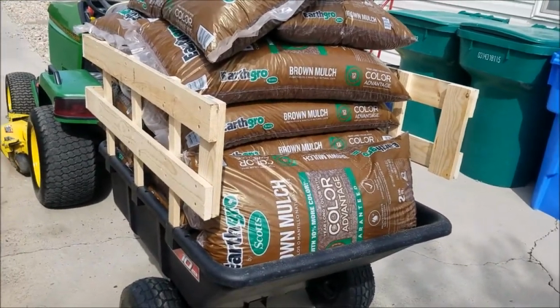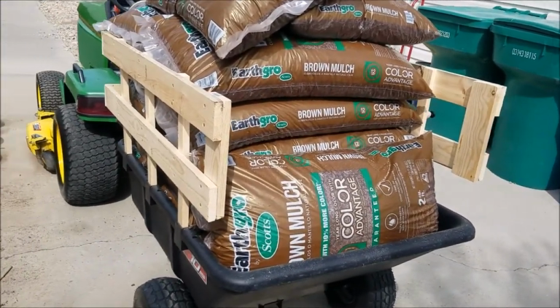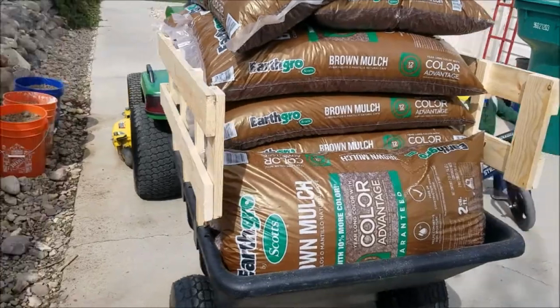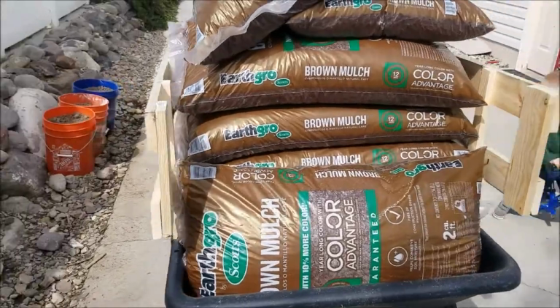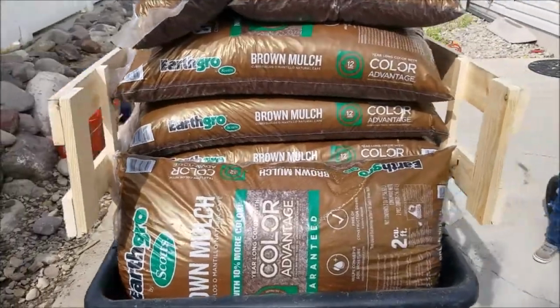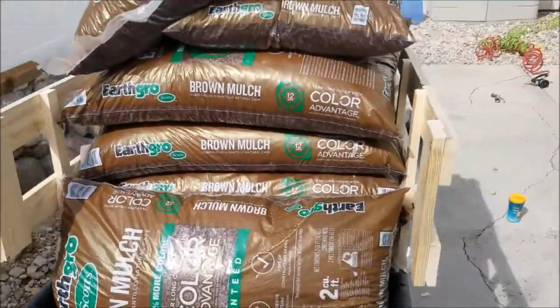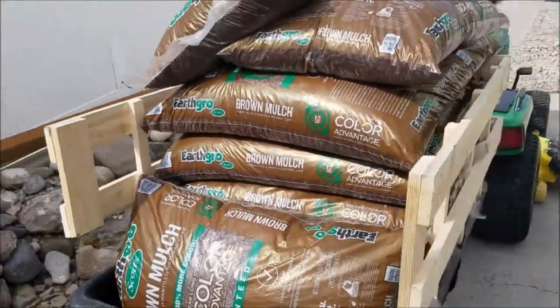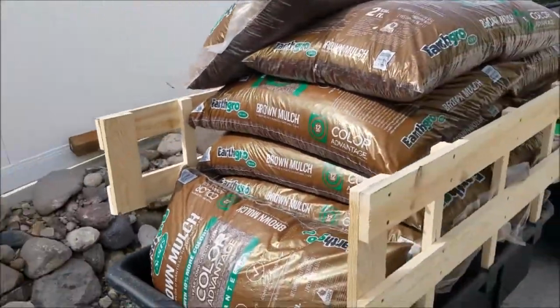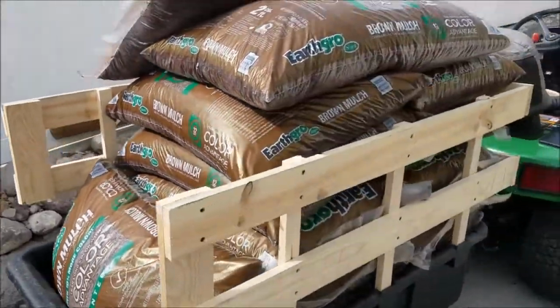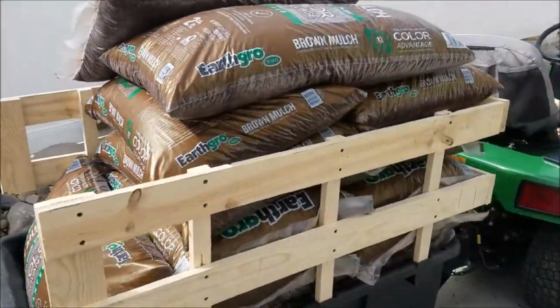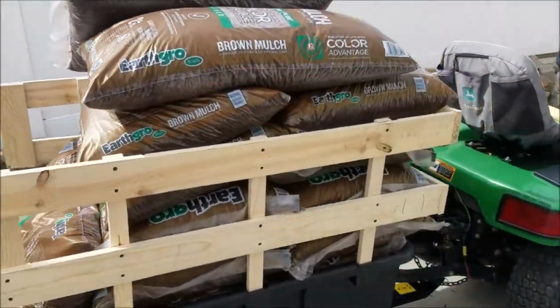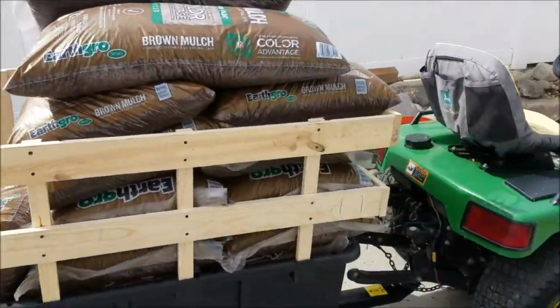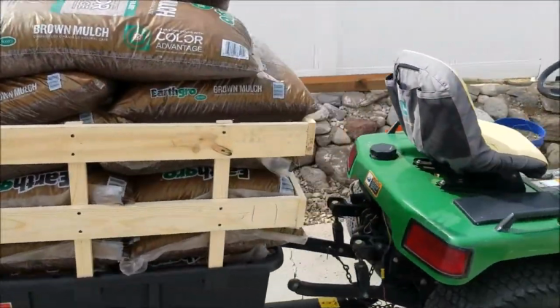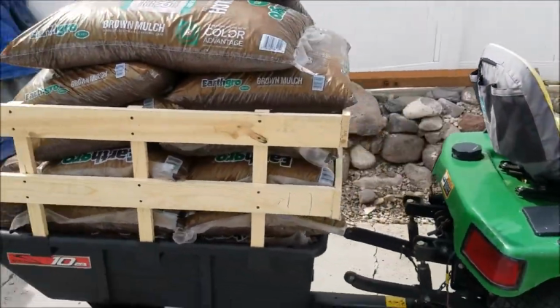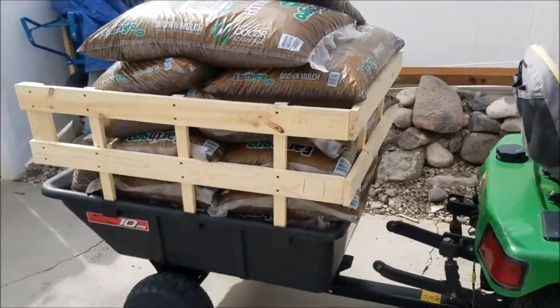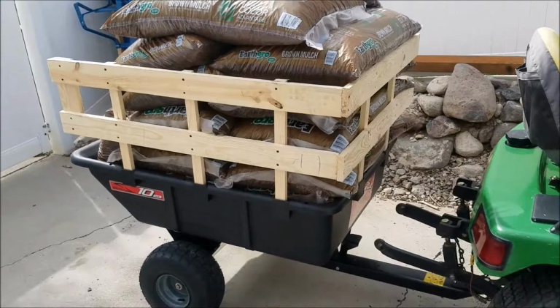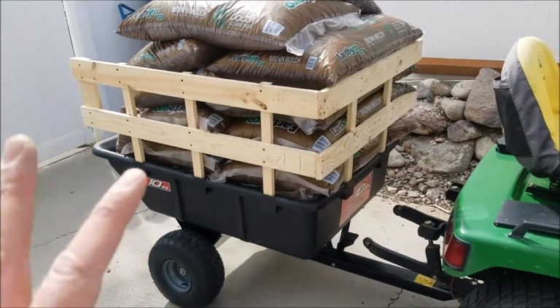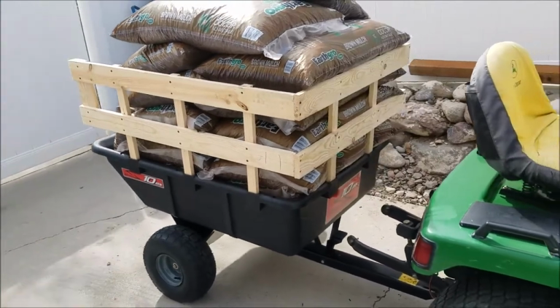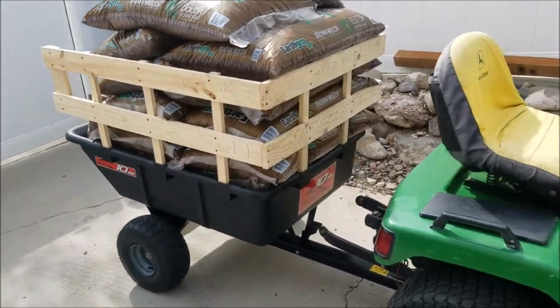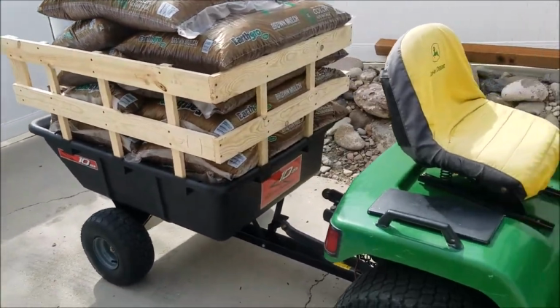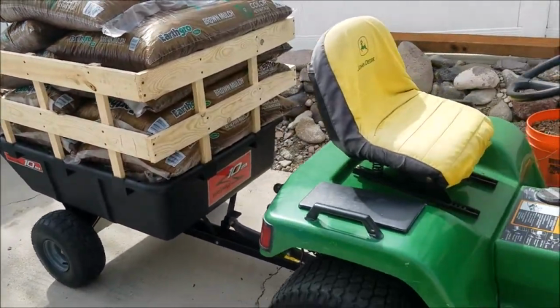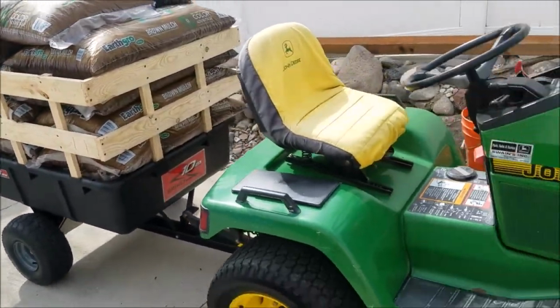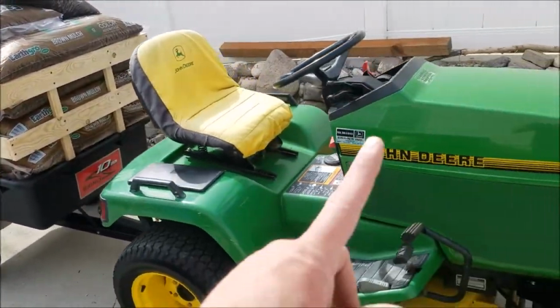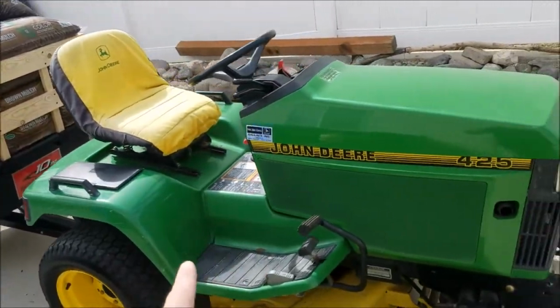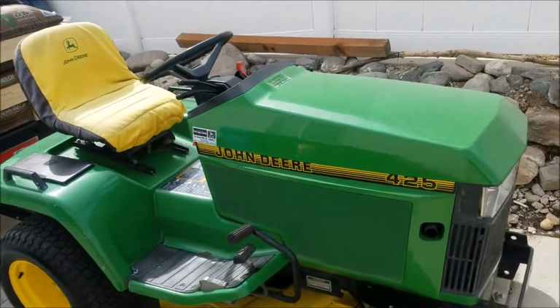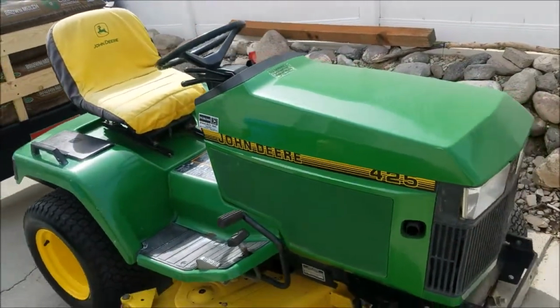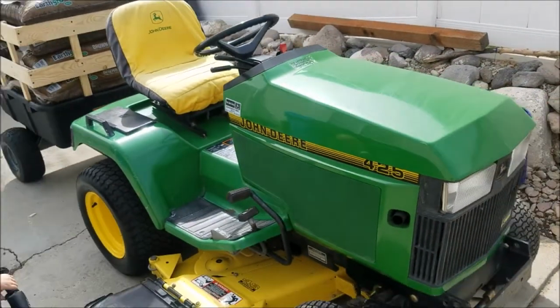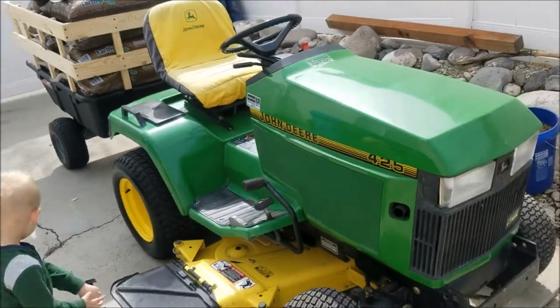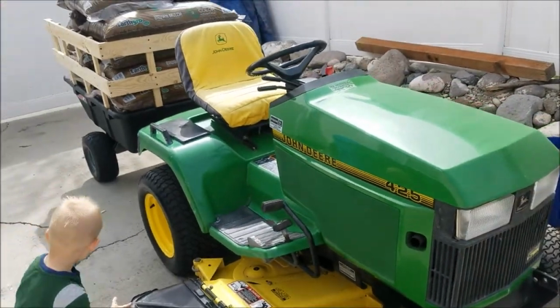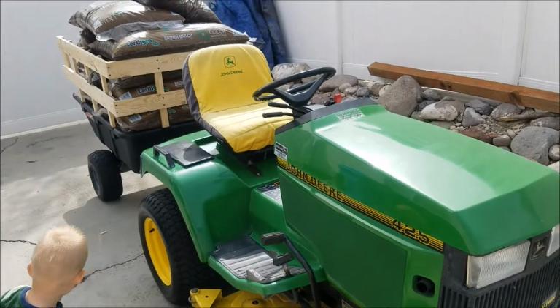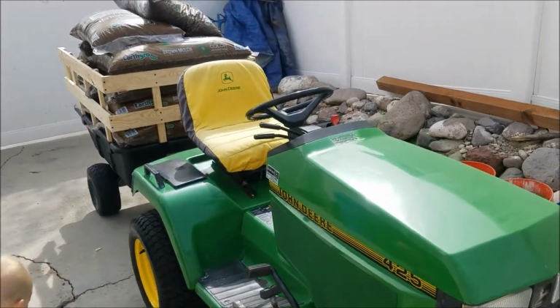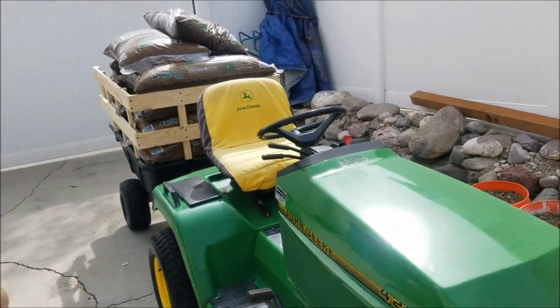The cart handles everything great. There's no flex really in it. It does great, and also our John Deere 425 does an excellent job pulling it.